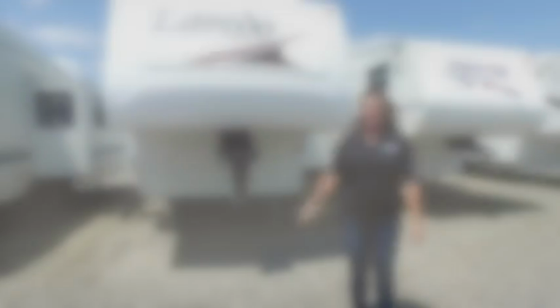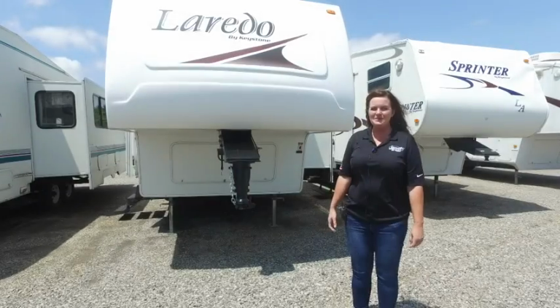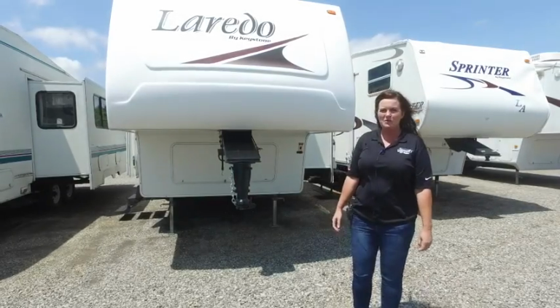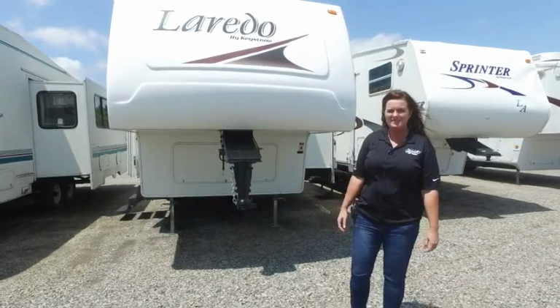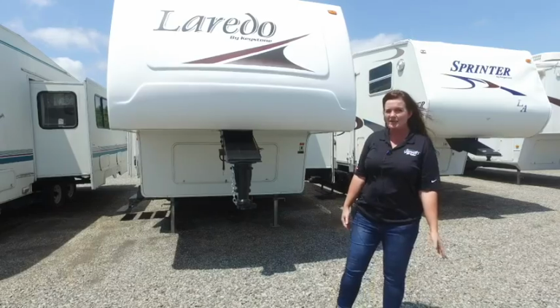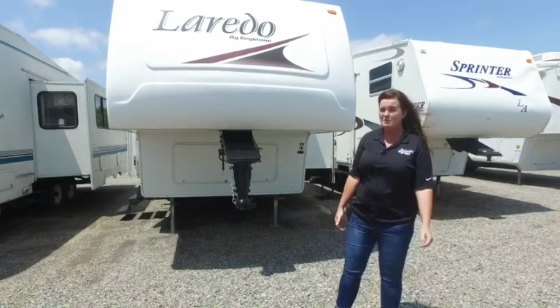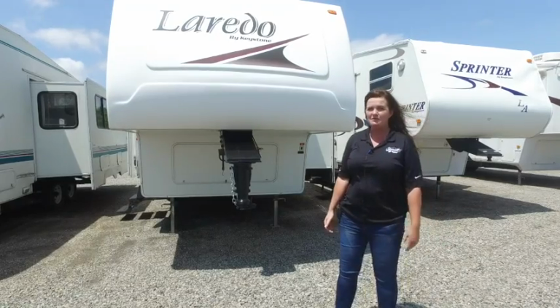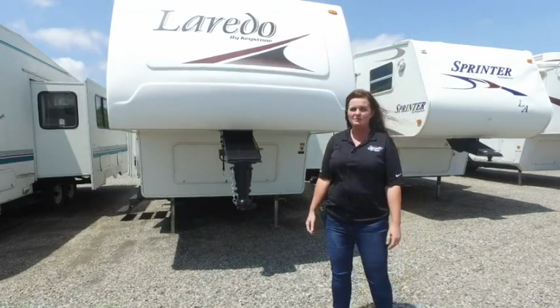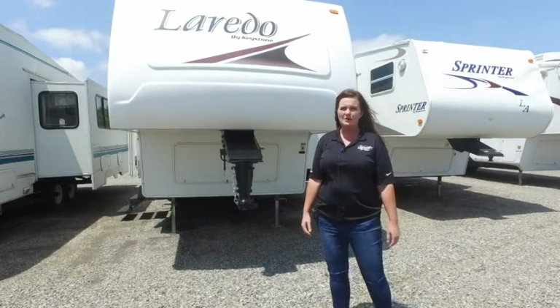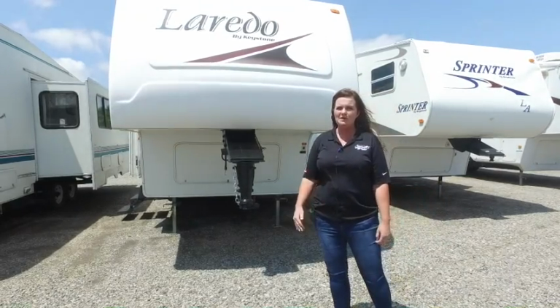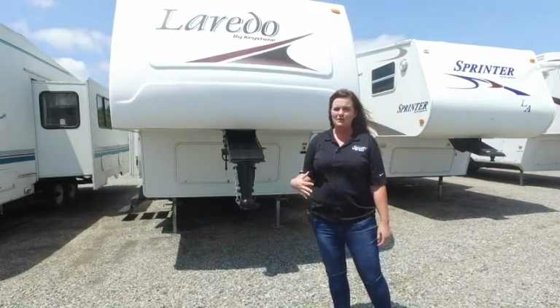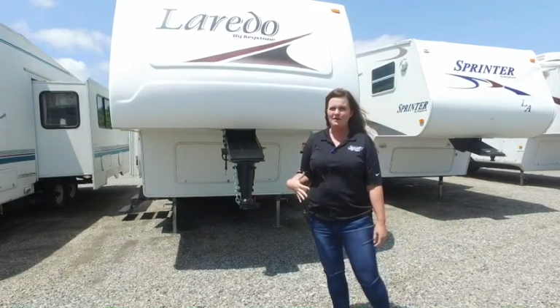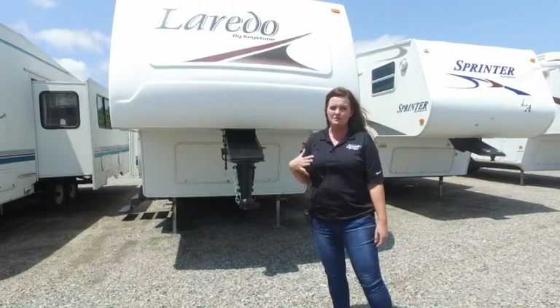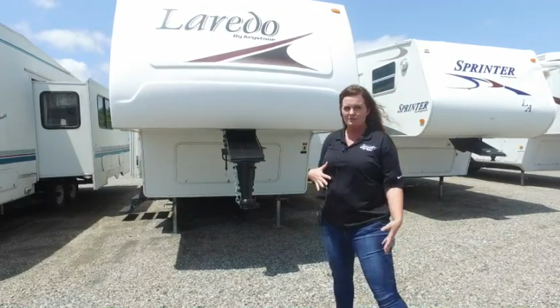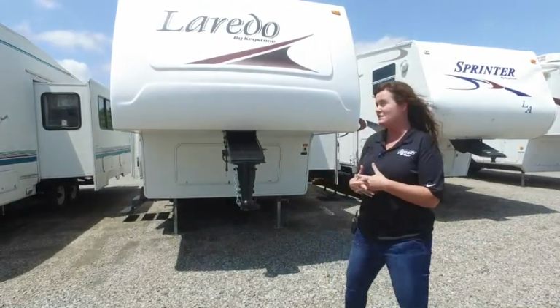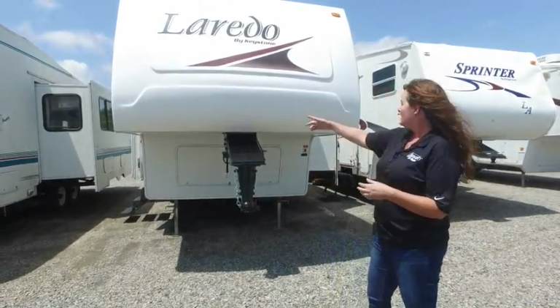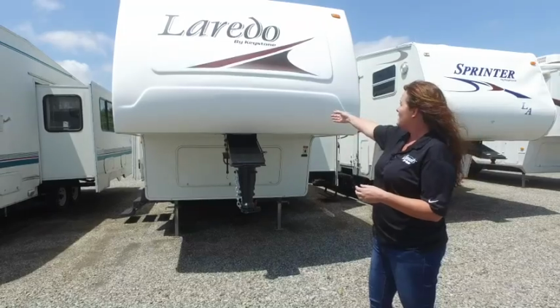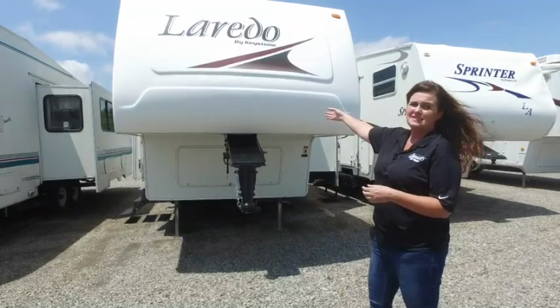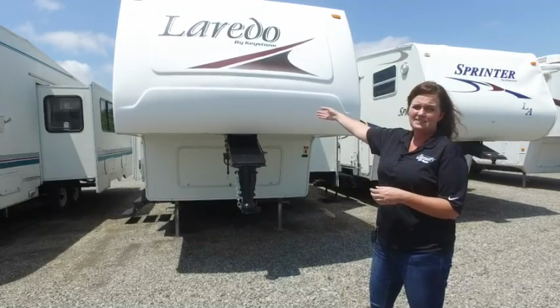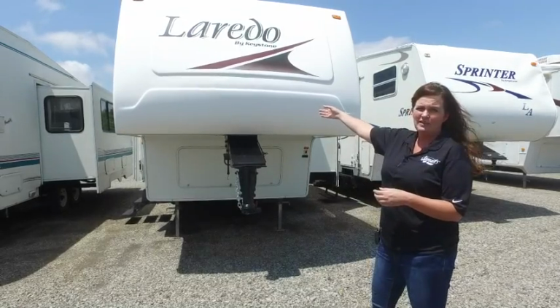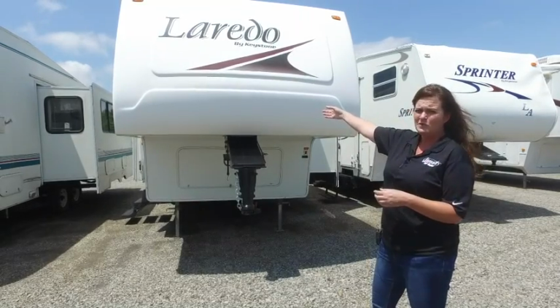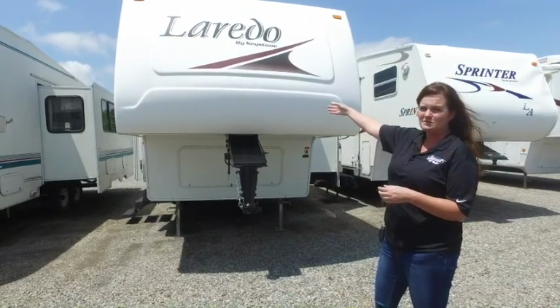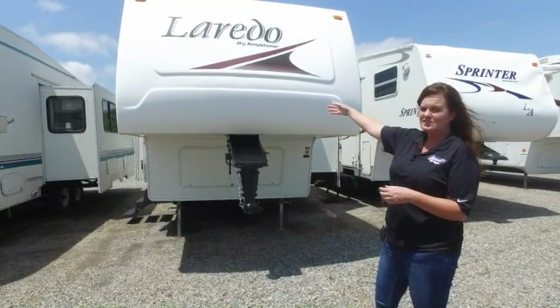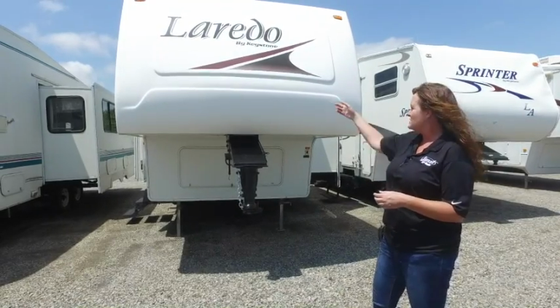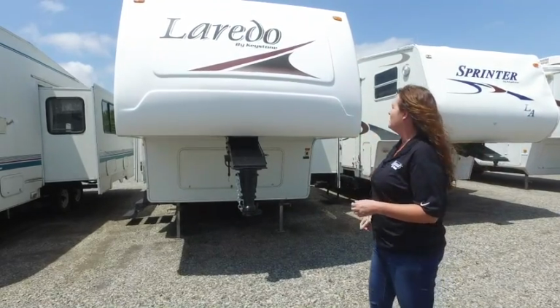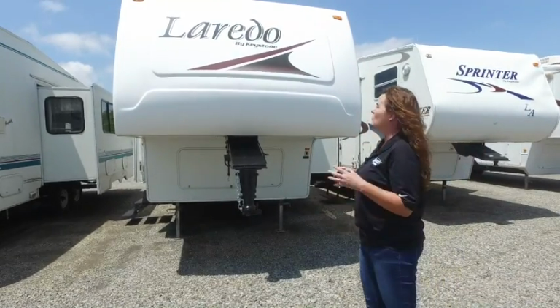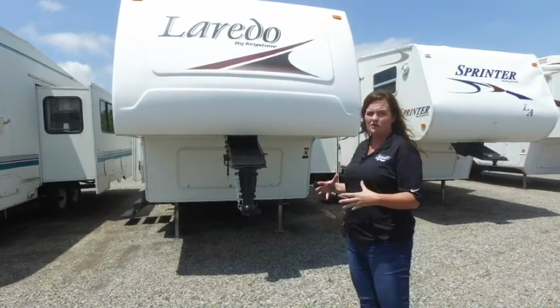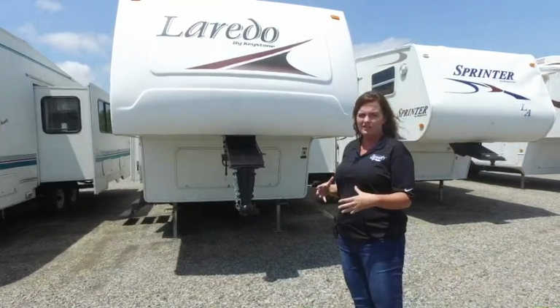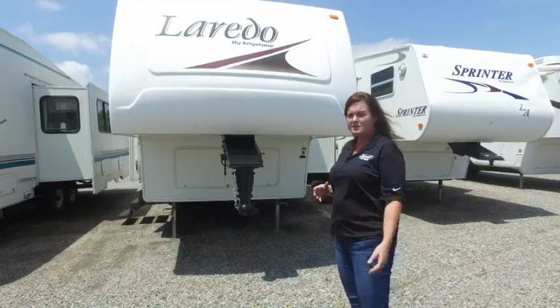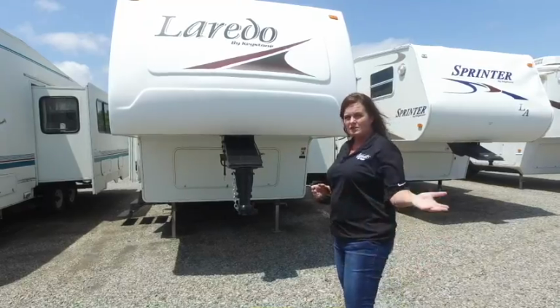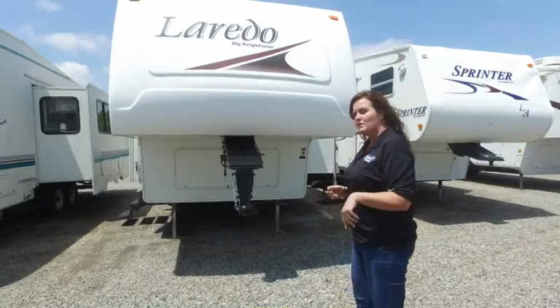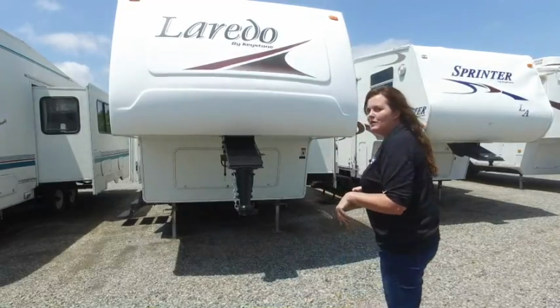Hello, Ken McCormick. This is Carrie from JMAT RV here in Poteau, Oklahoma. We spoke on the phone. We were talking about this 2006 Laredo 26BH. I told you I'd give you a quick walk around video, so come with me.